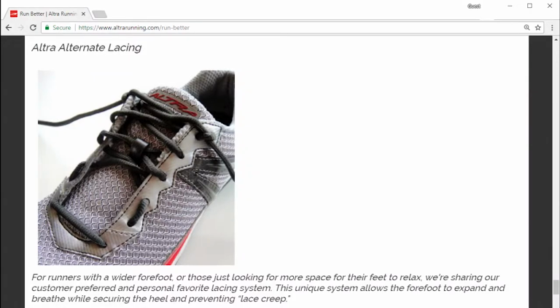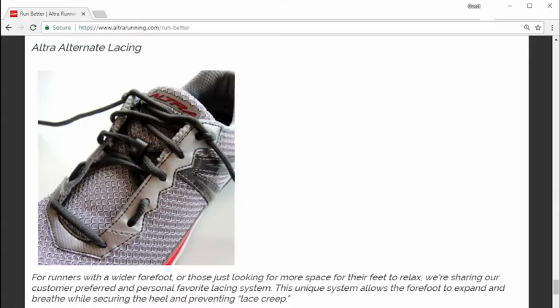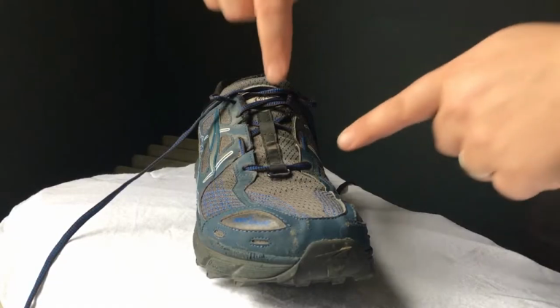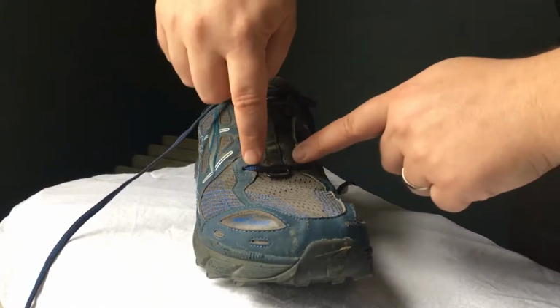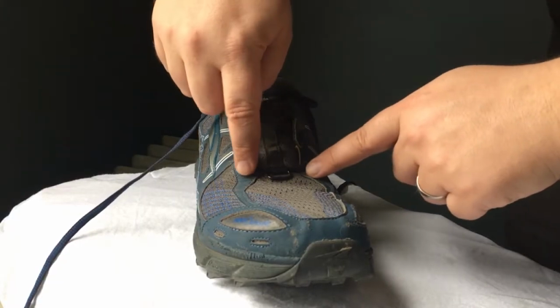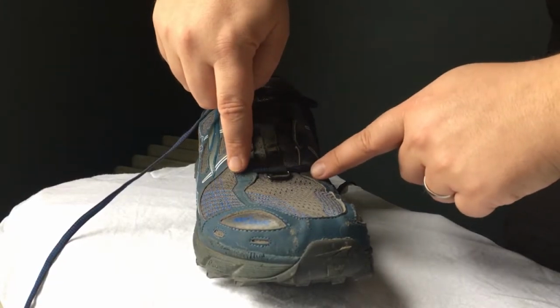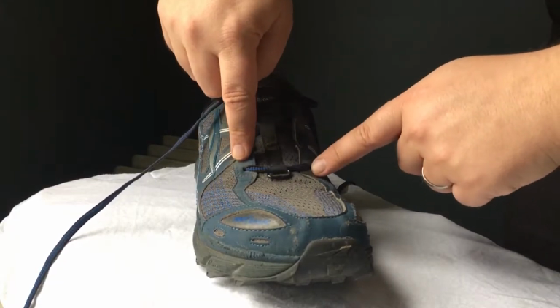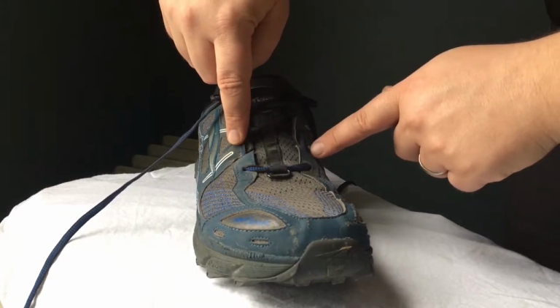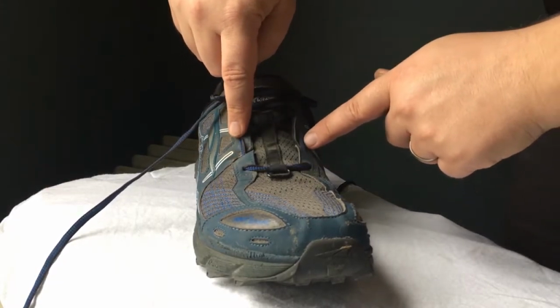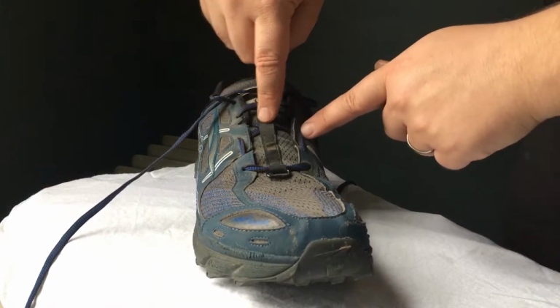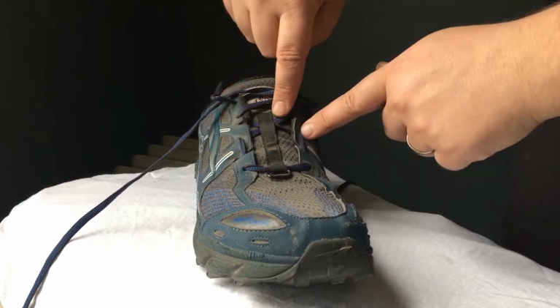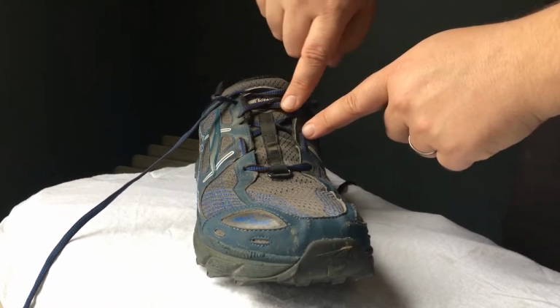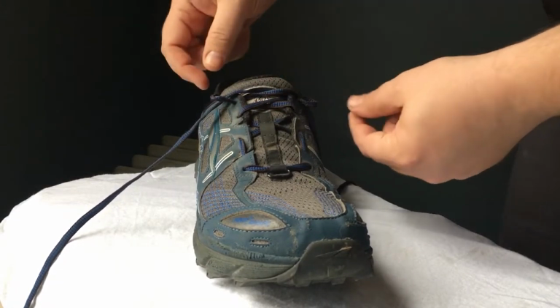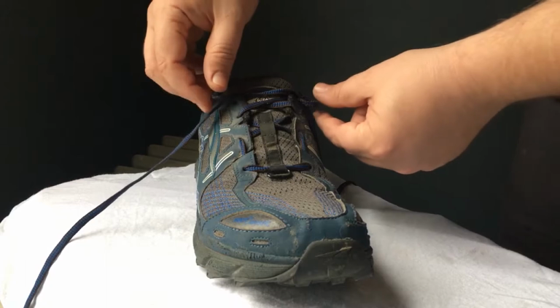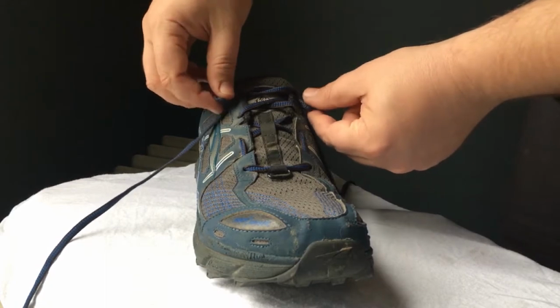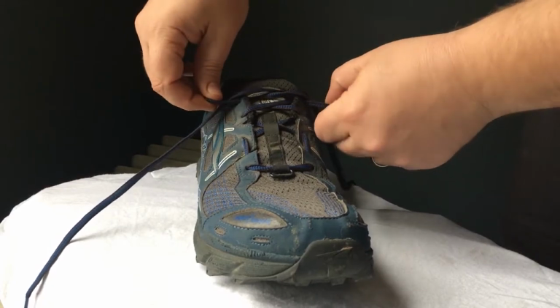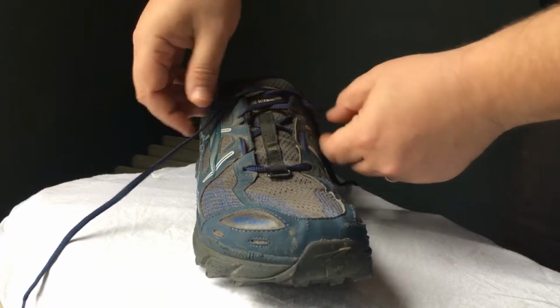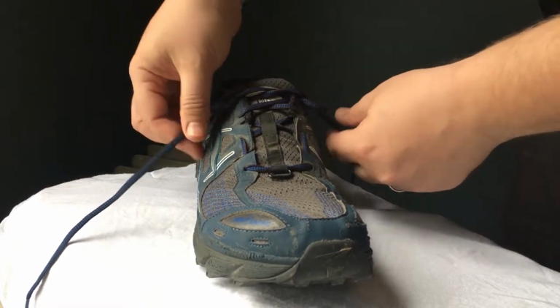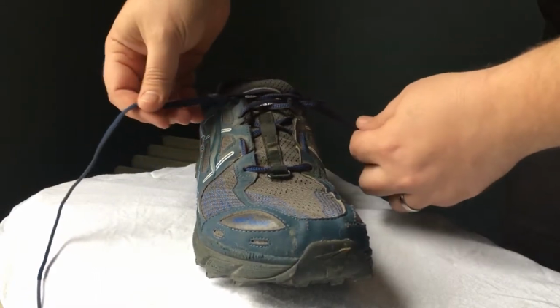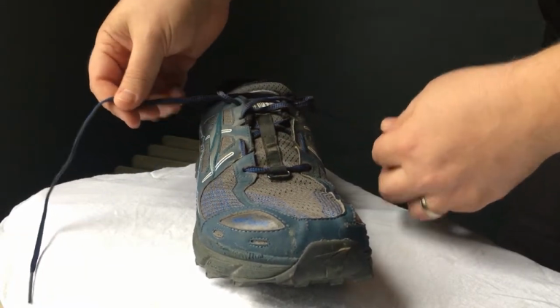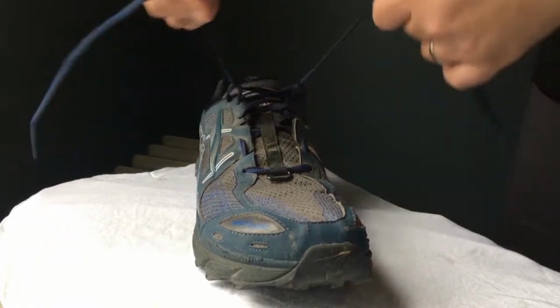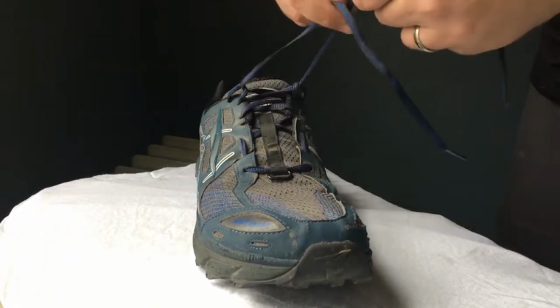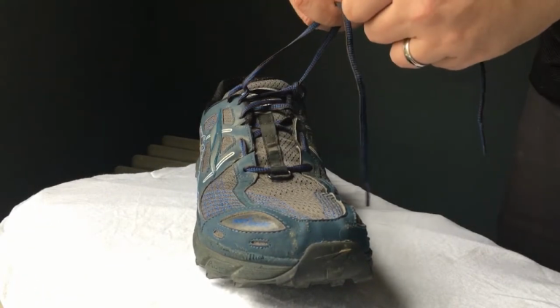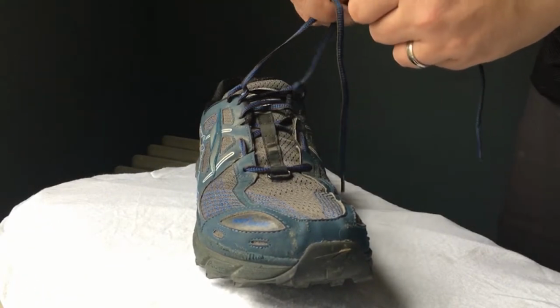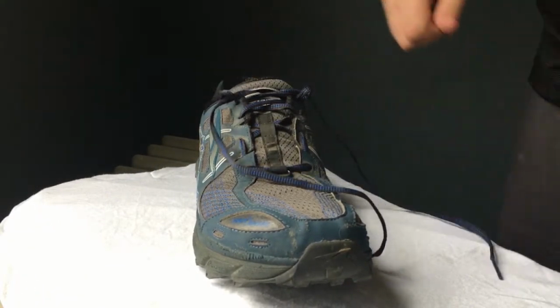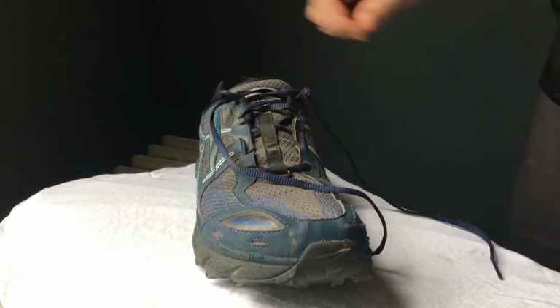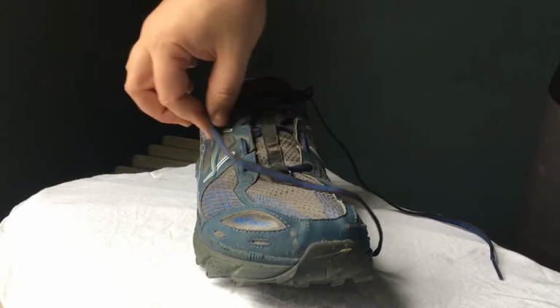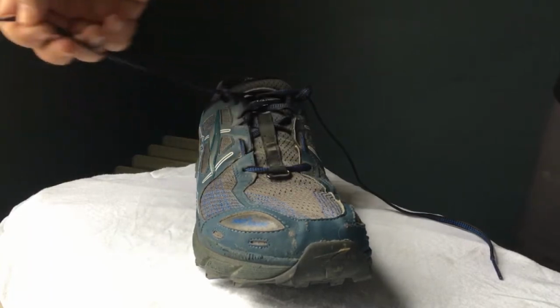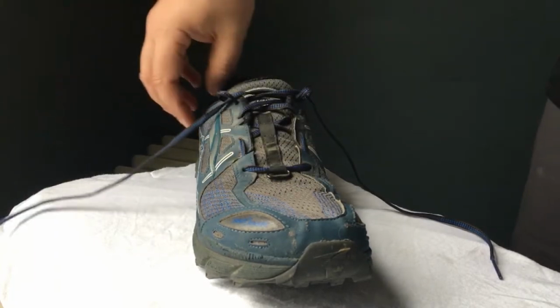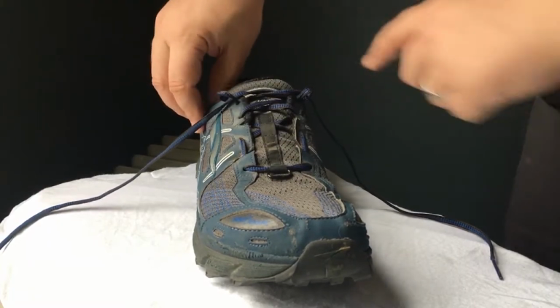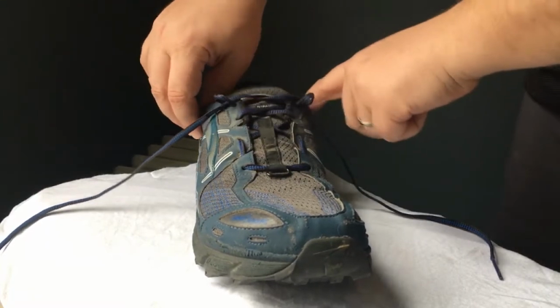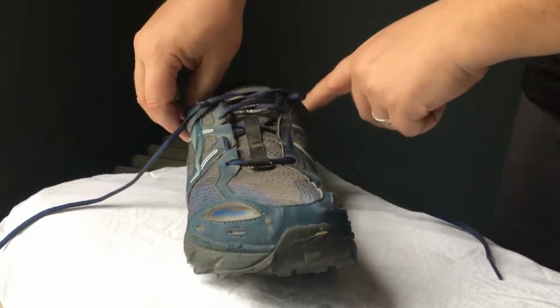With this lacing method, you basically skip lacing over the forefoot and then secure things up closer to your ankle. By using the topmost holes to create loops that you pass the laces through, it keeps the shoe on your foot and keeps your heel from sliding around.